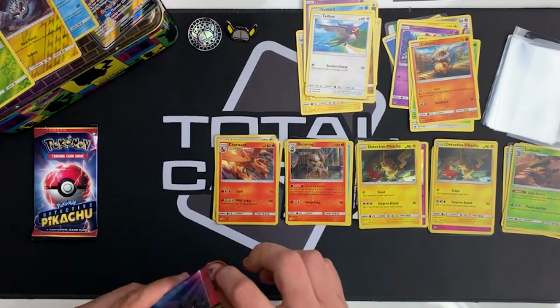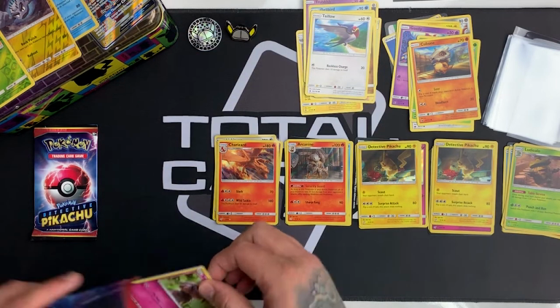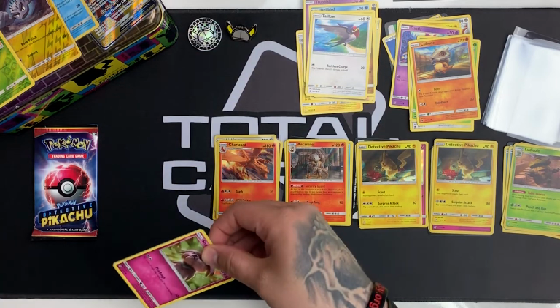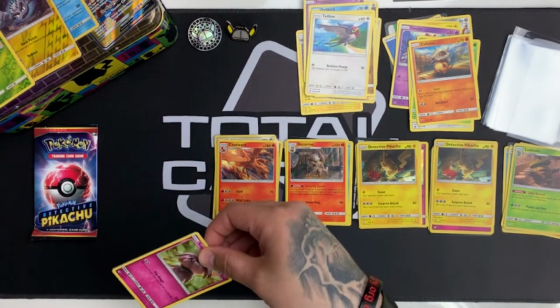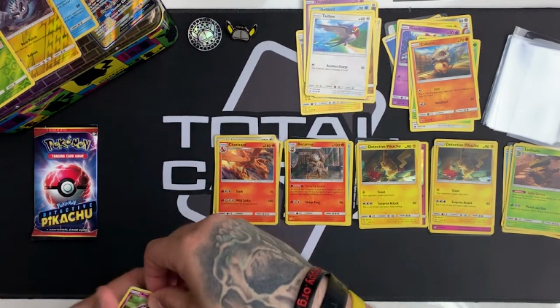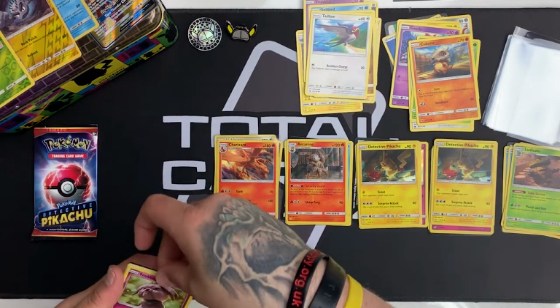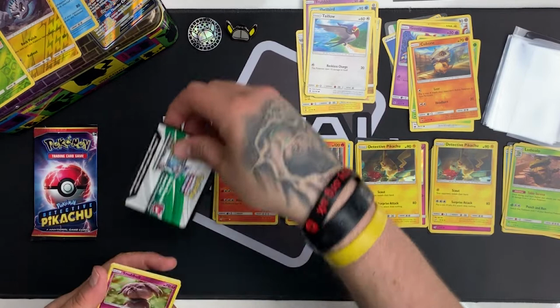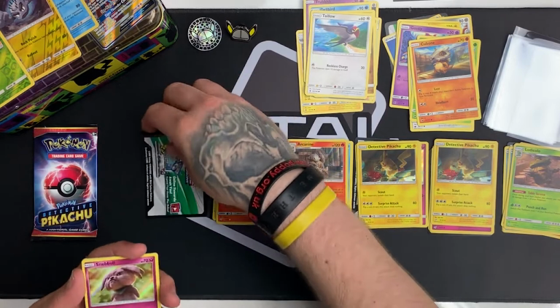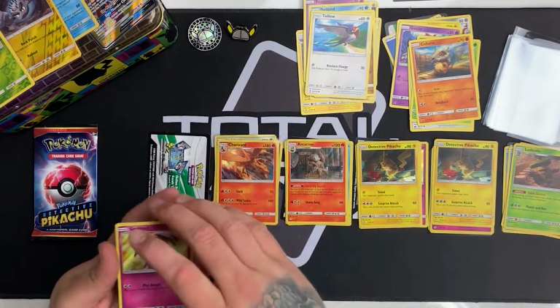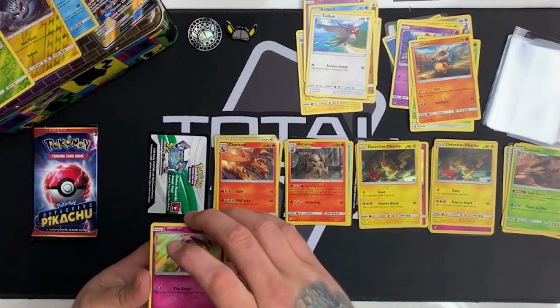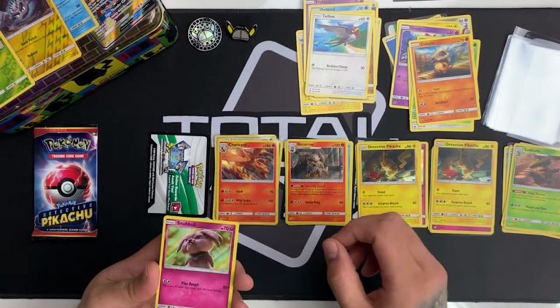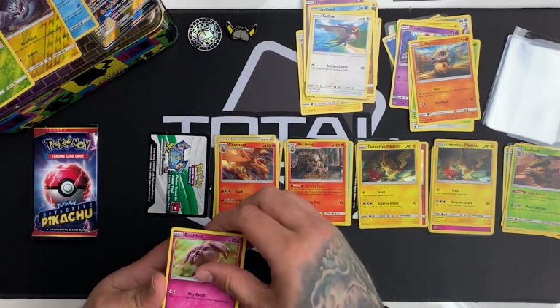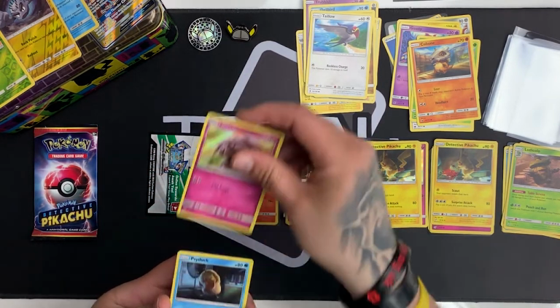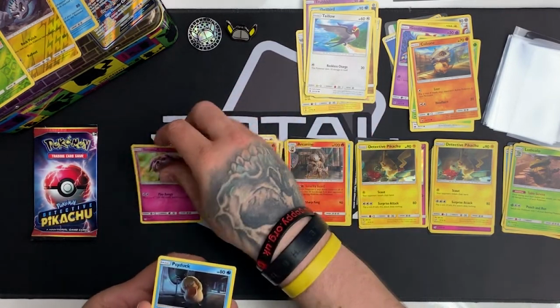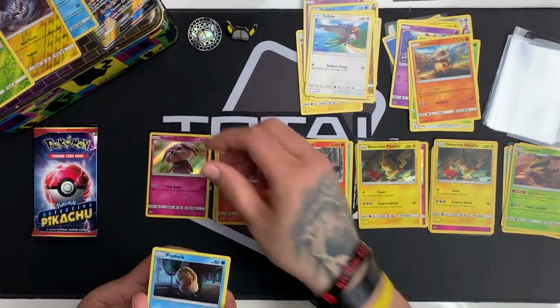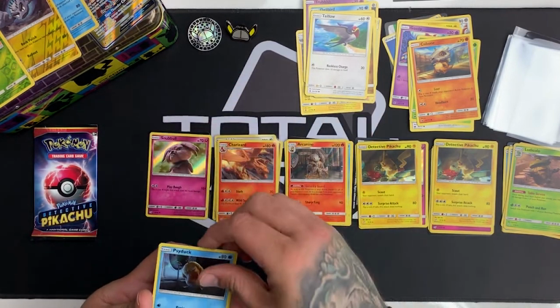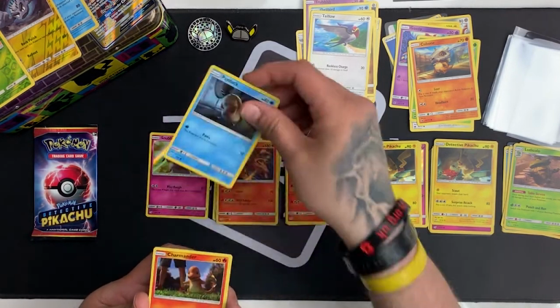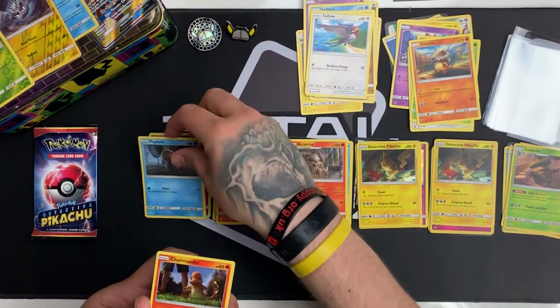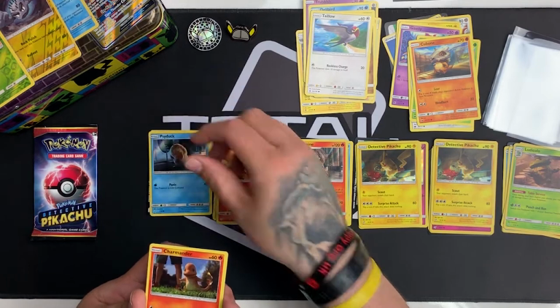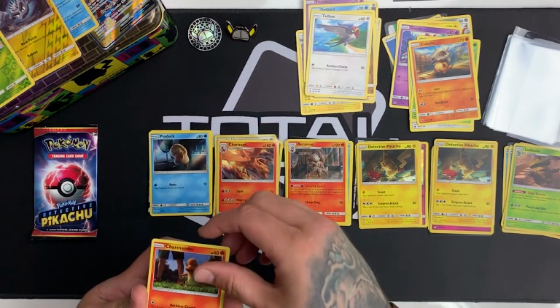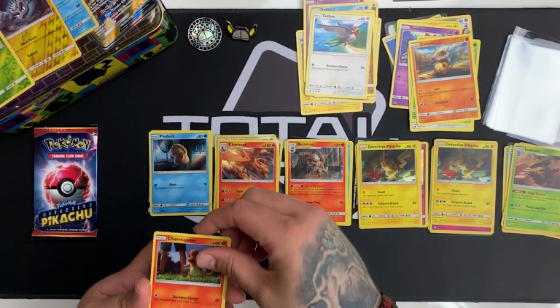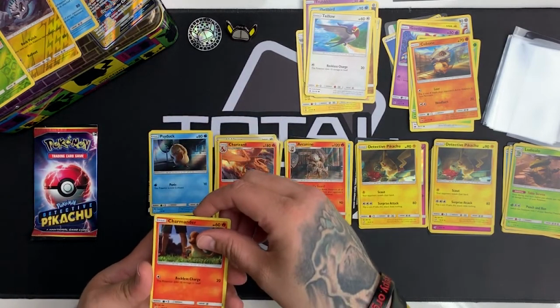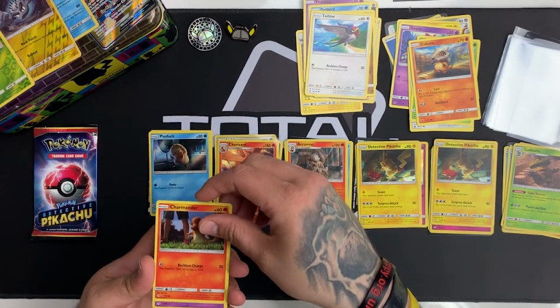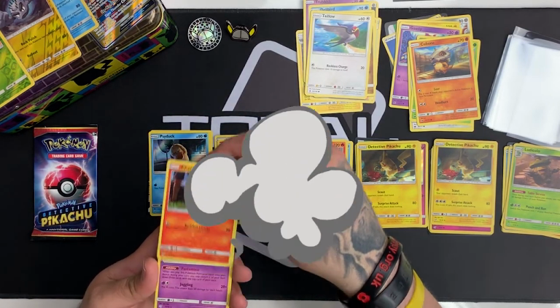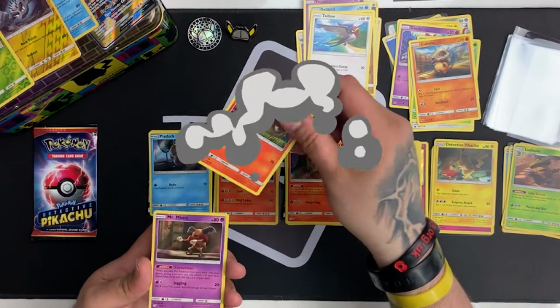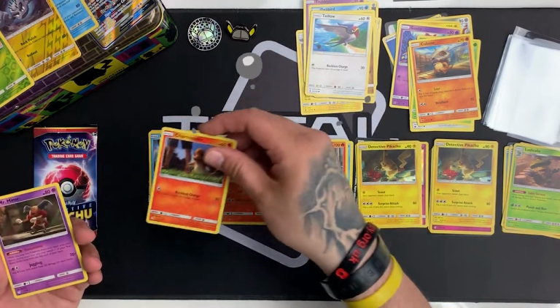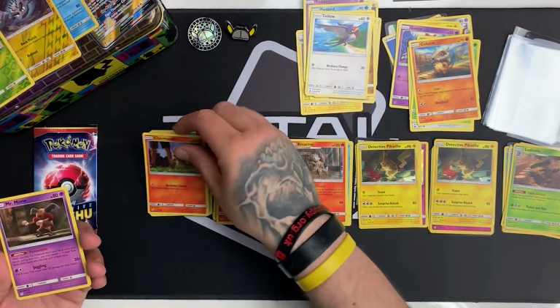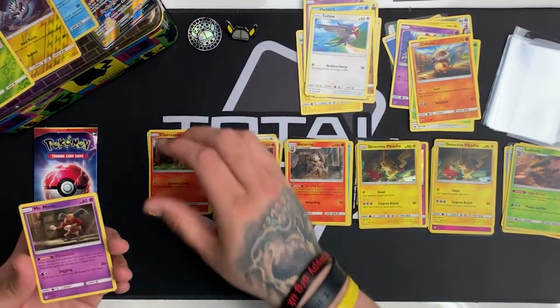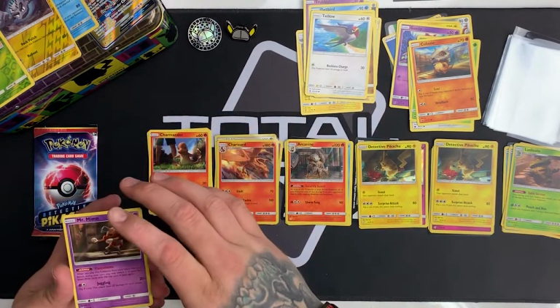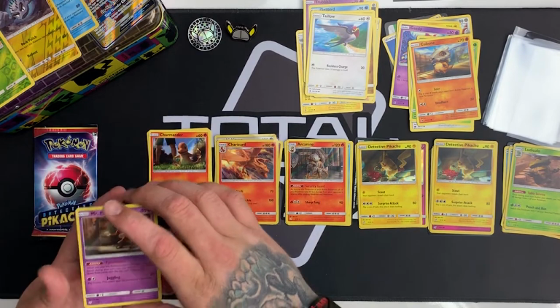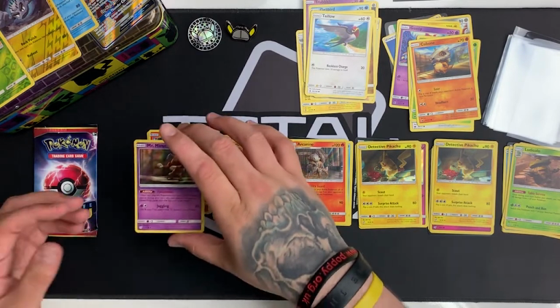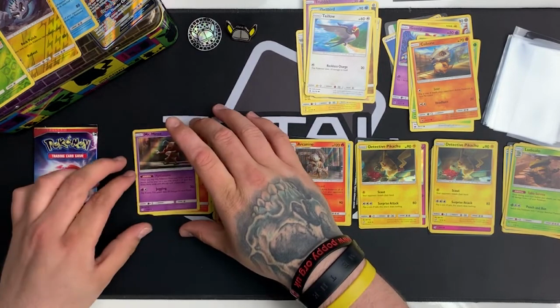We have two packs left. Onto our sixth and we start with a Snubbull, Psyduck, Charmander — is it a Mewtwo? Oh, no — it's a Mr. Mime. Nearly! Onto our last pack.